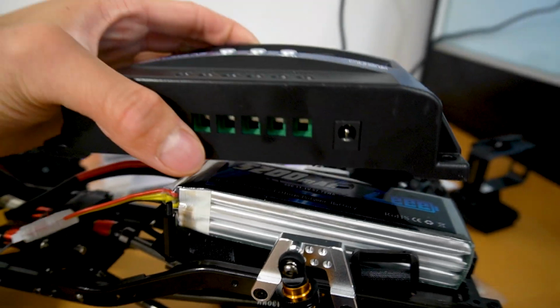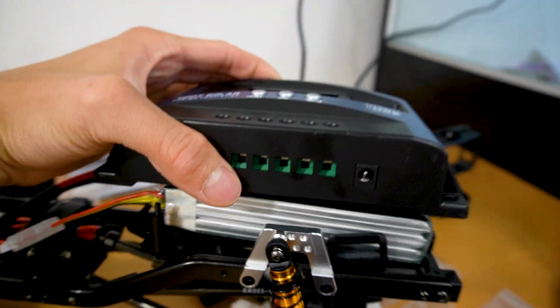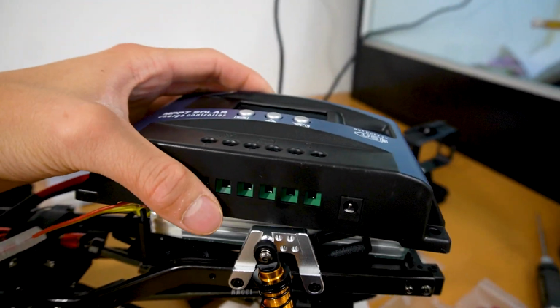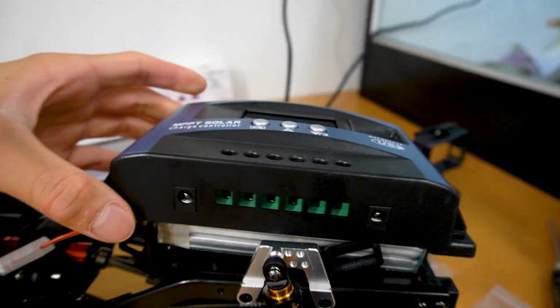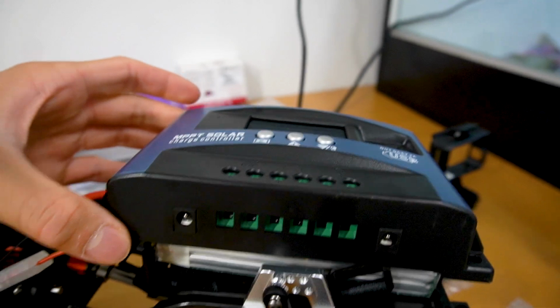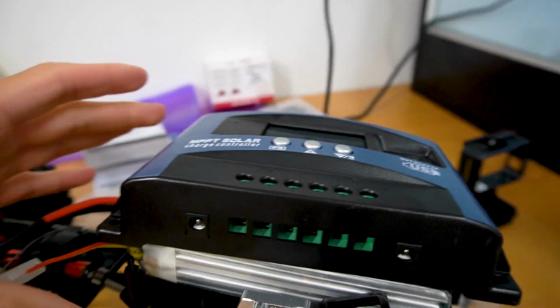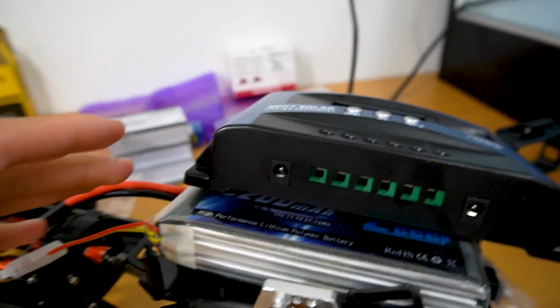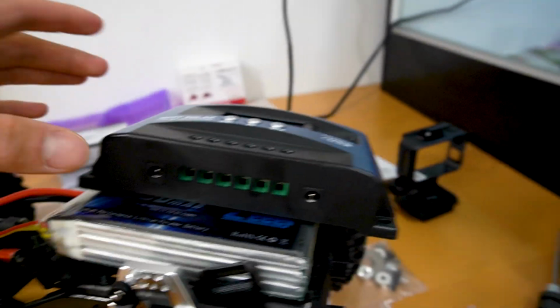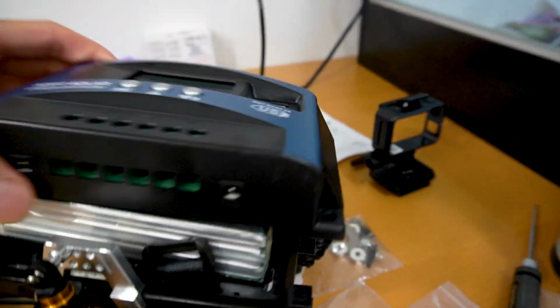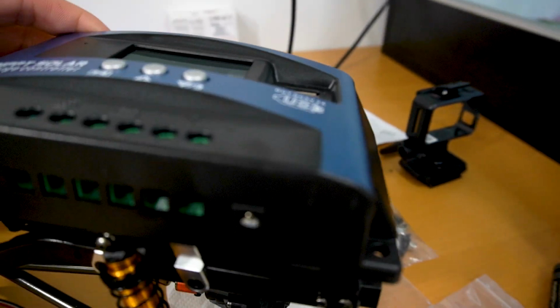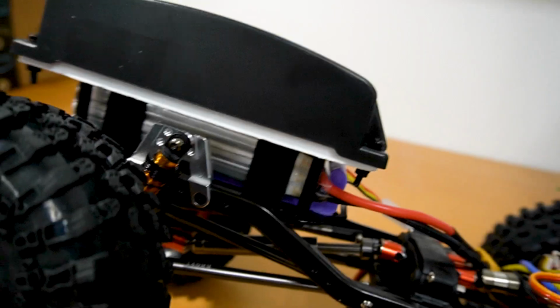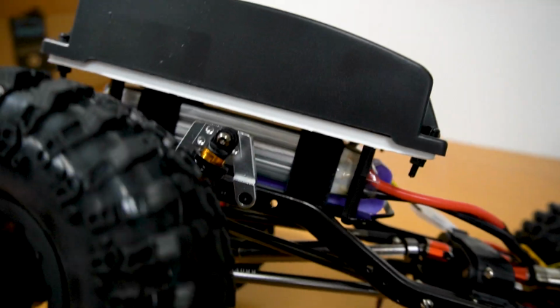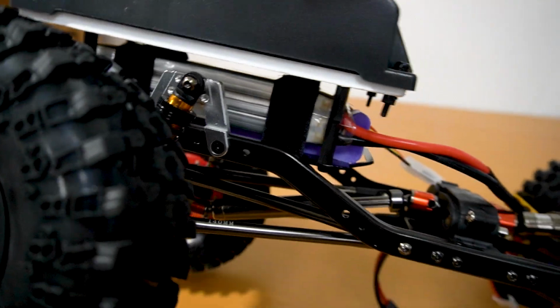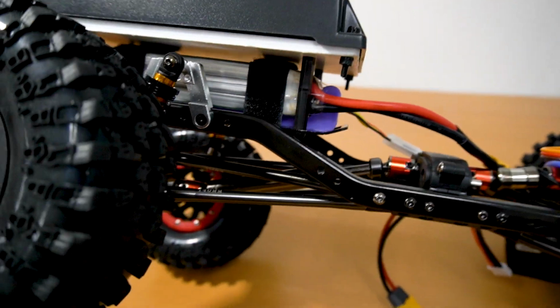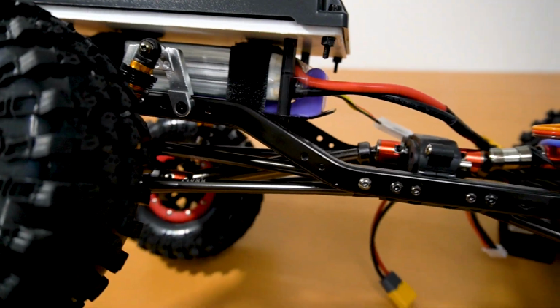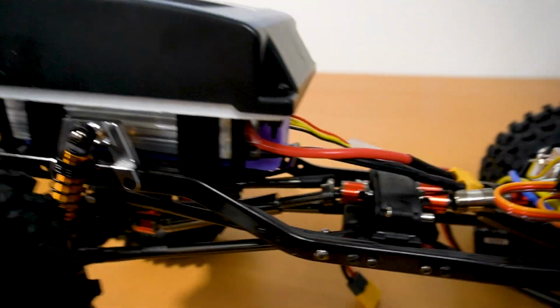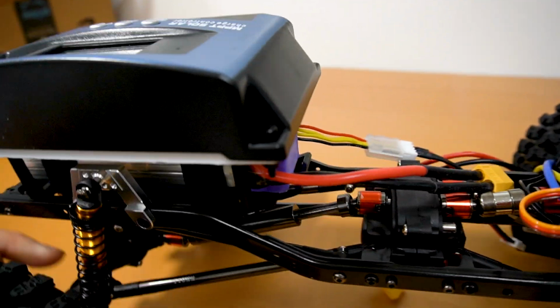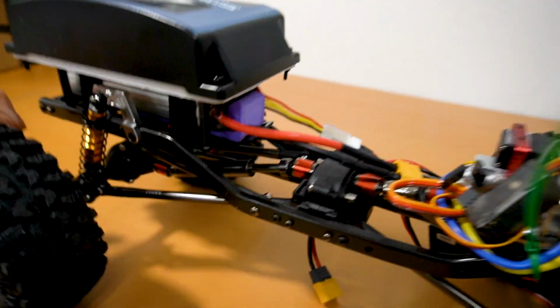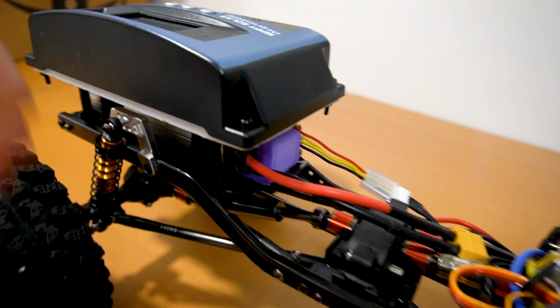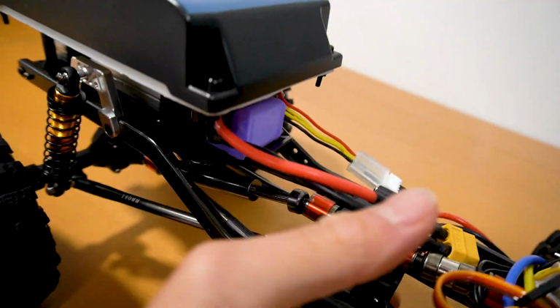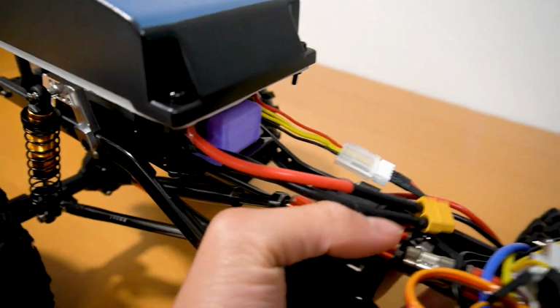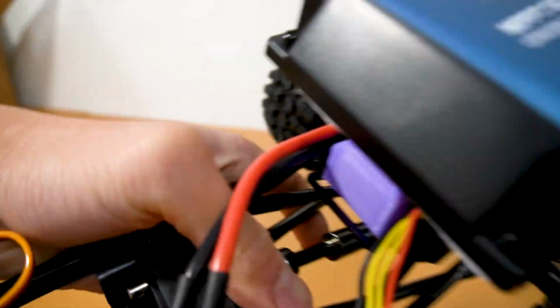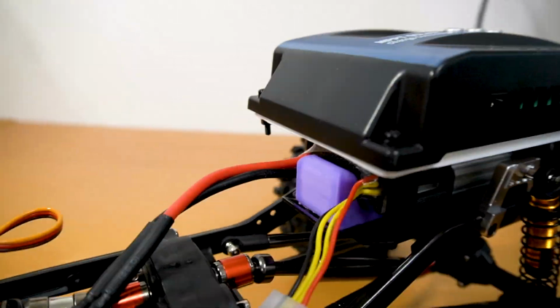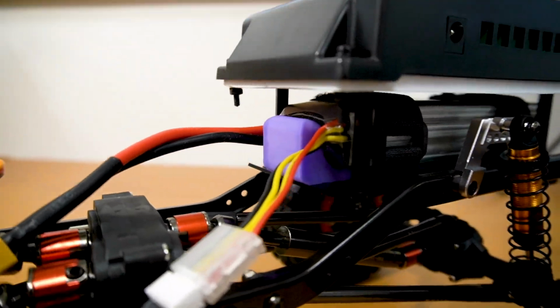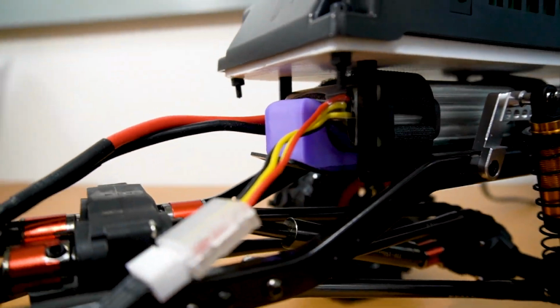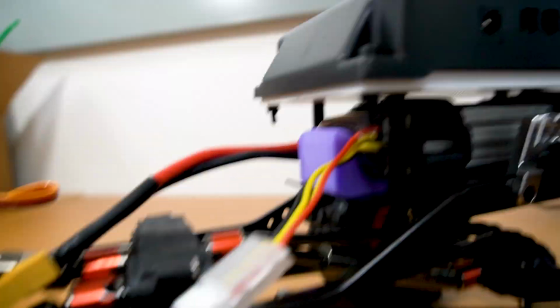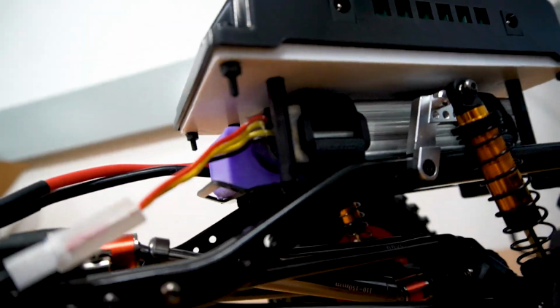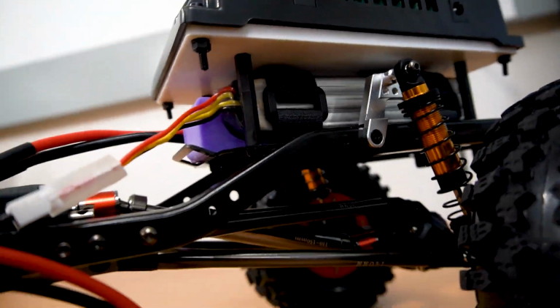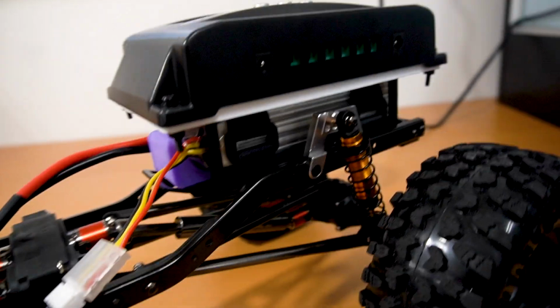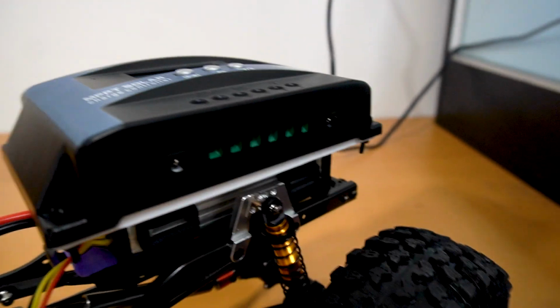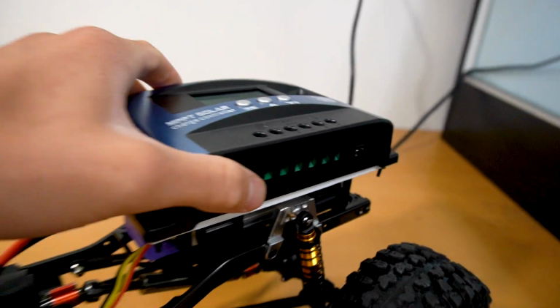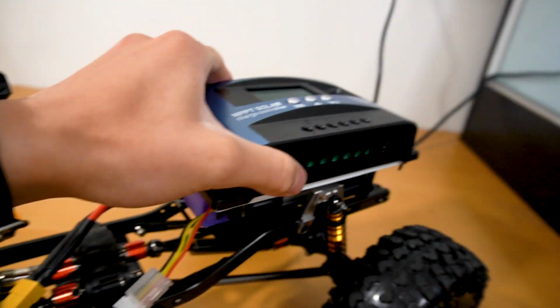The next part is to add the MPPT solar controller and secure the electronics on the crawler. To do this, I 3D printed some platforms and screwed them onto the chassis.